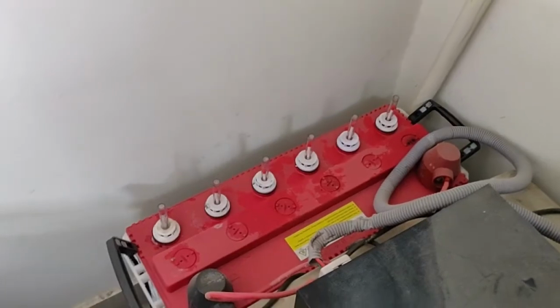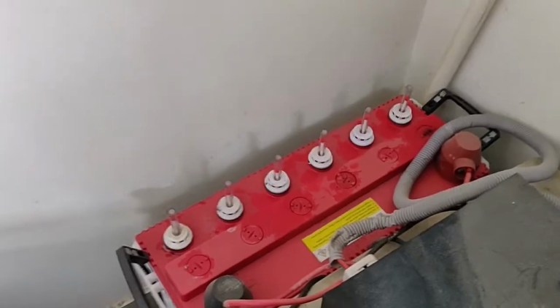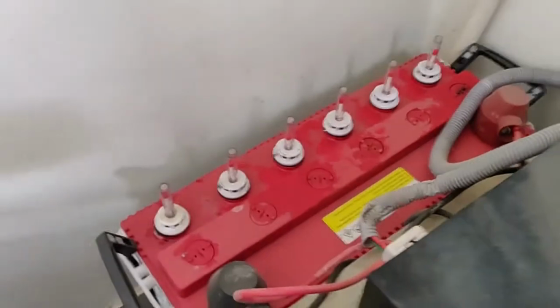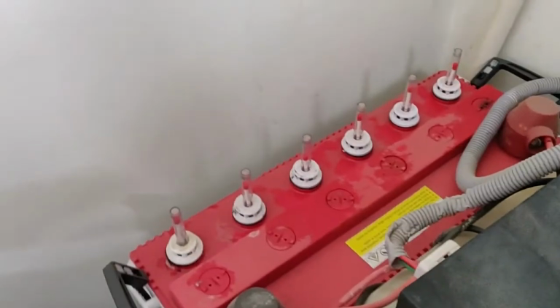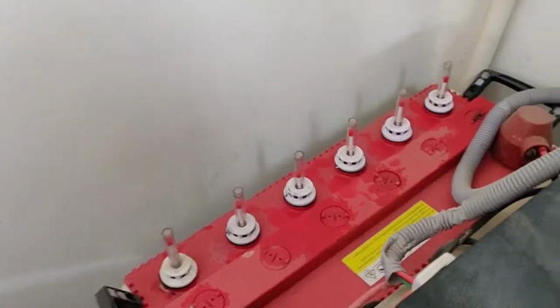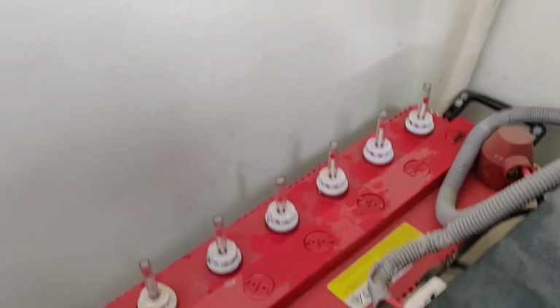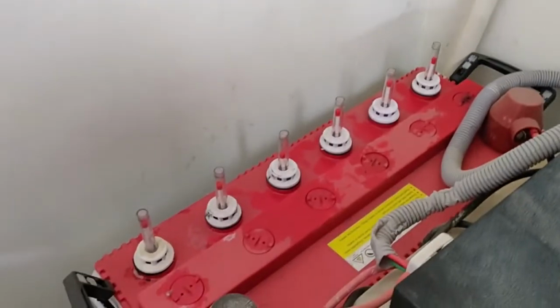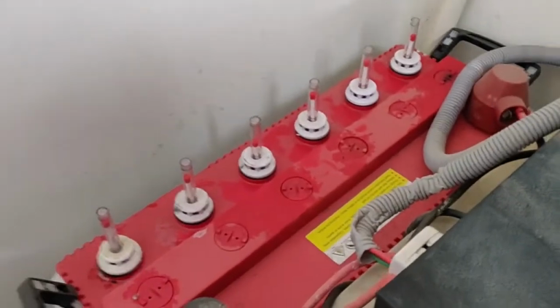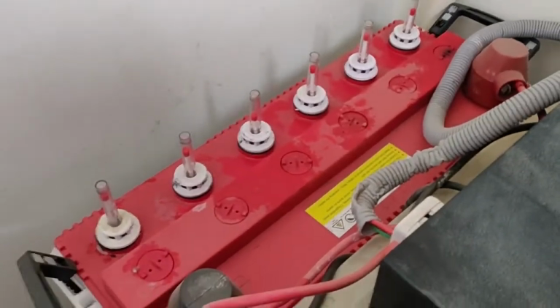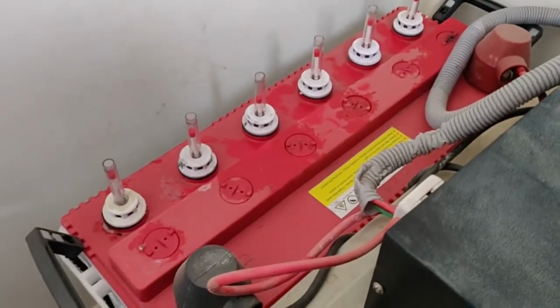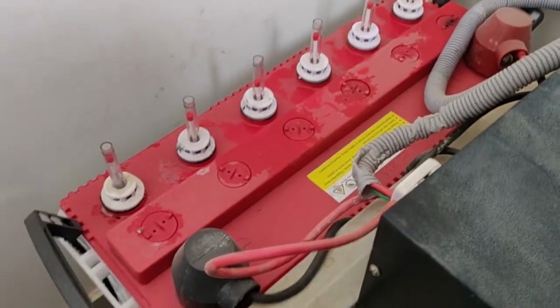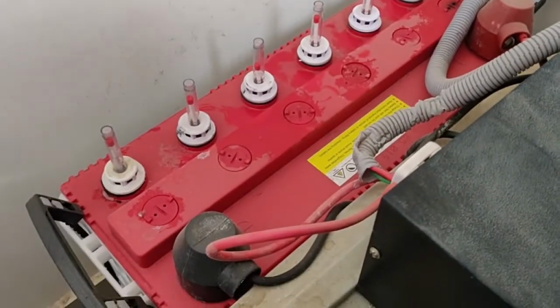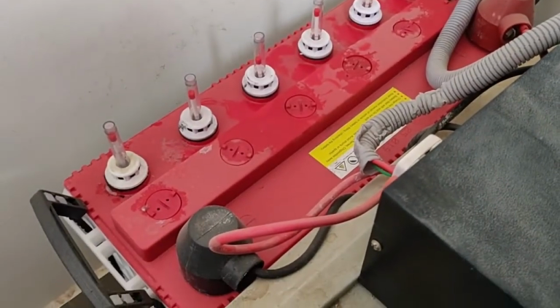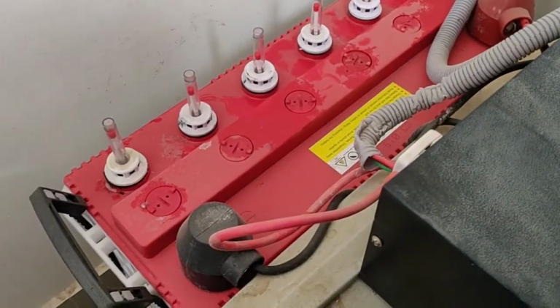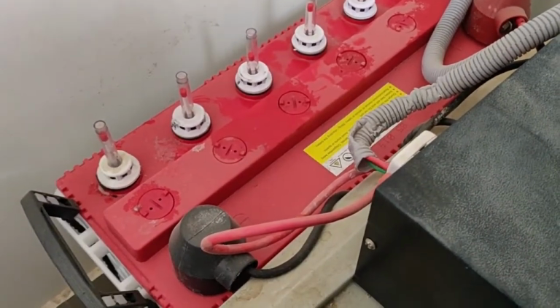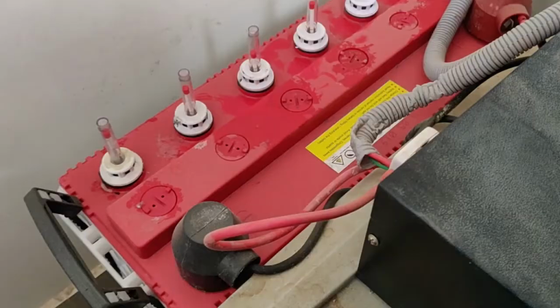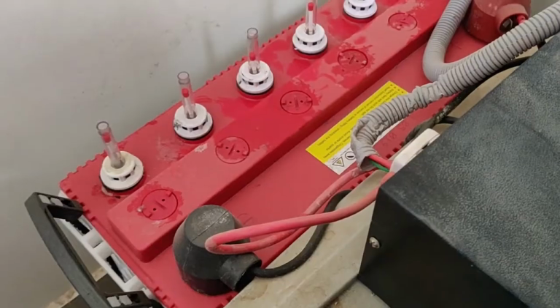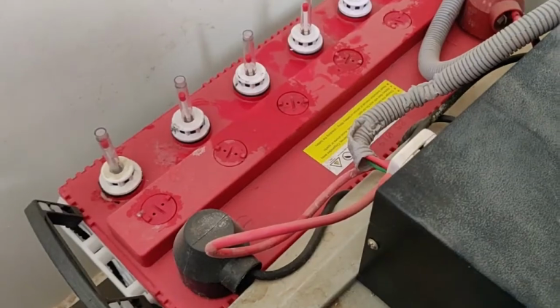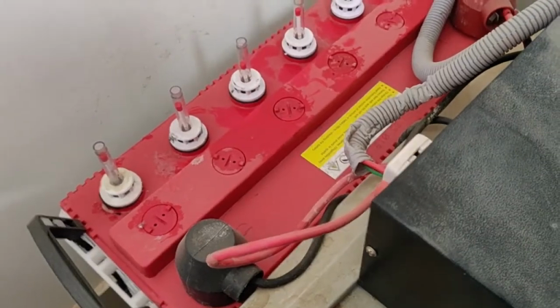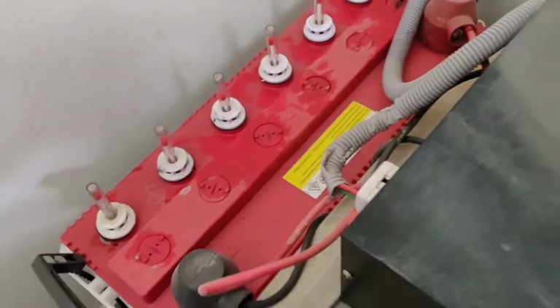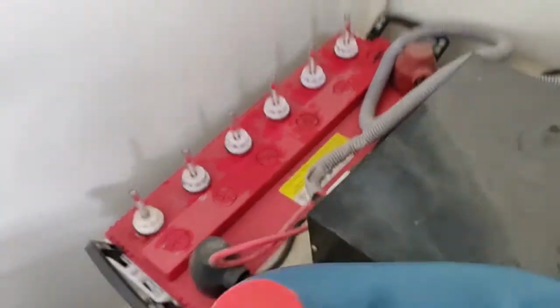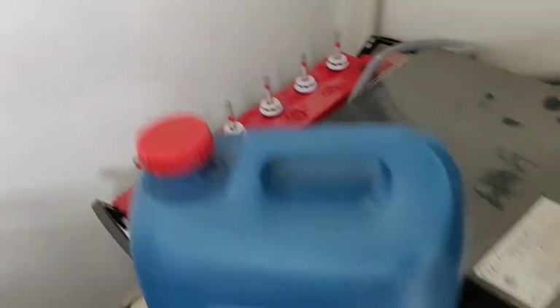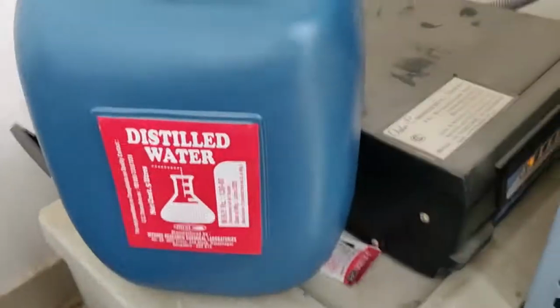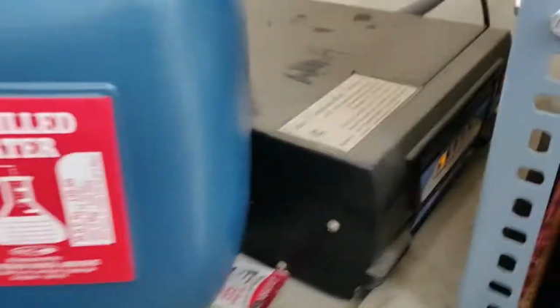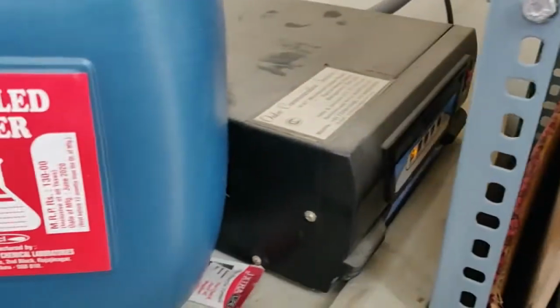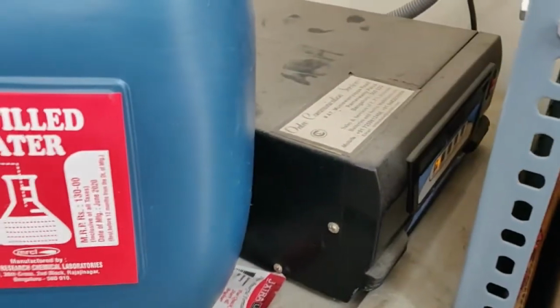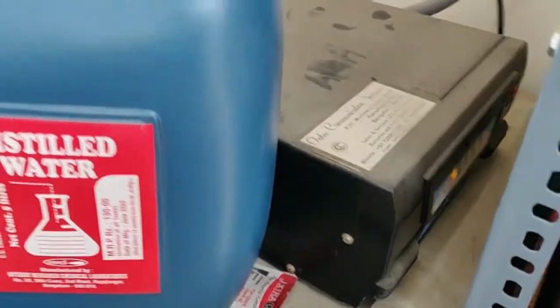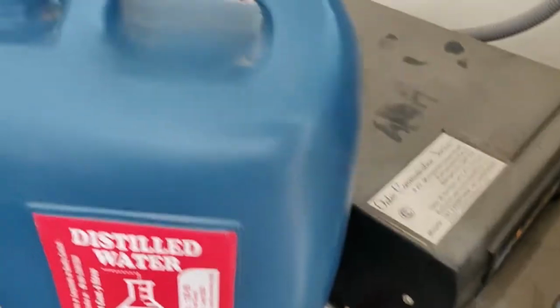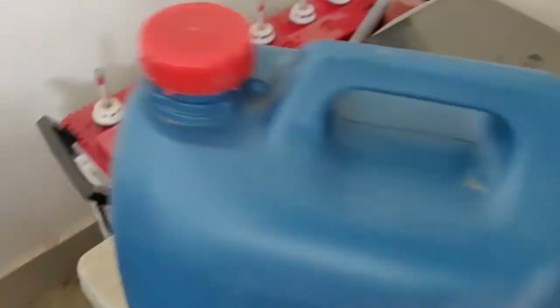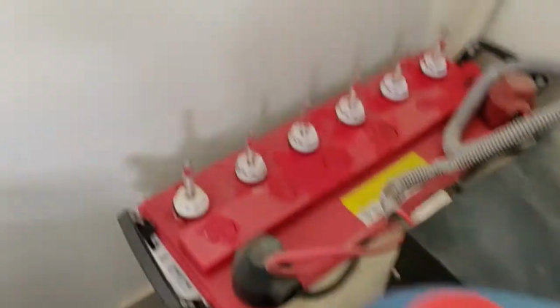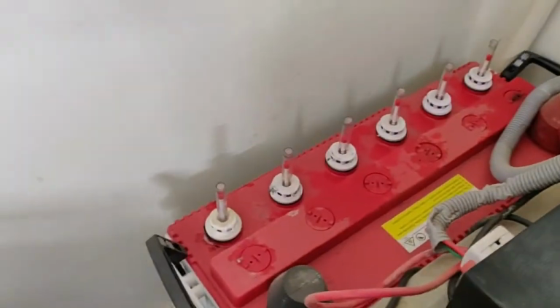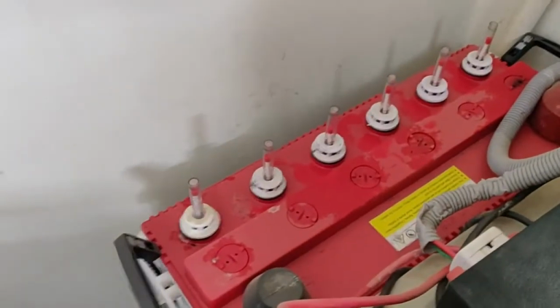Hi, welcome back. Today I'm going to take you through how to fill your batteries, particularly if you're using one in your home for your inverters. So that's my inverter and here's the battery.